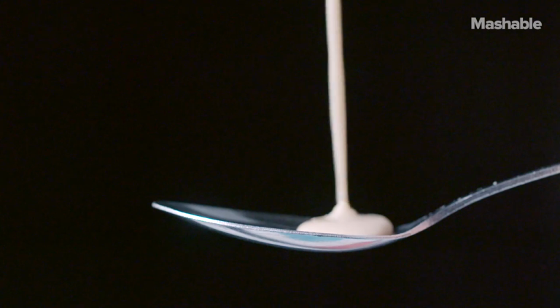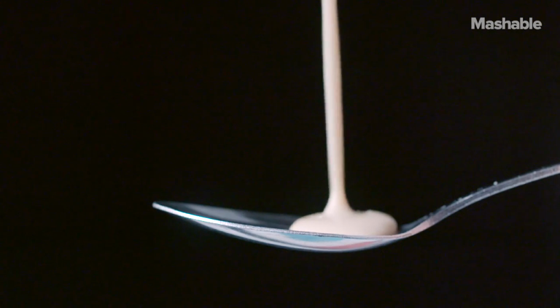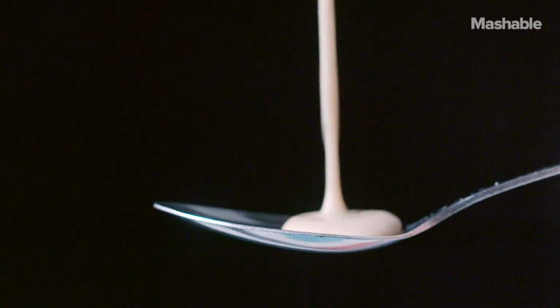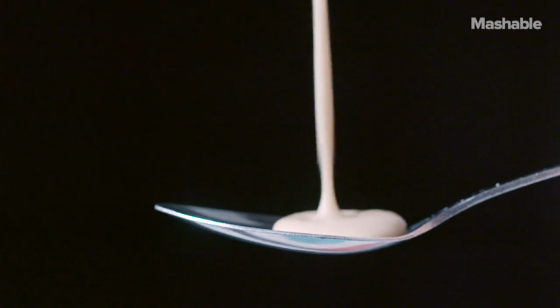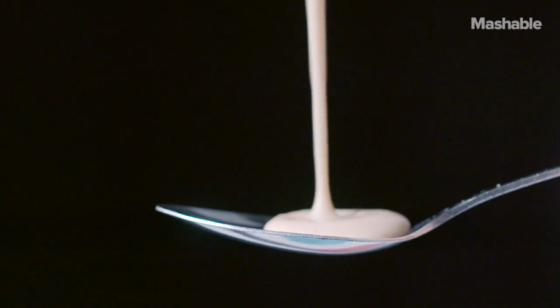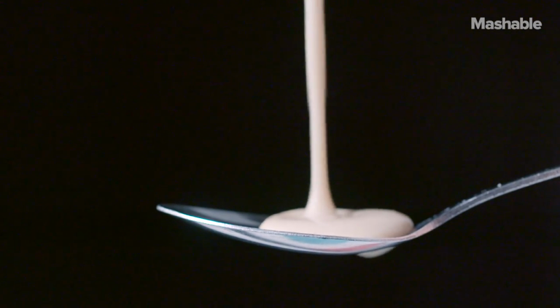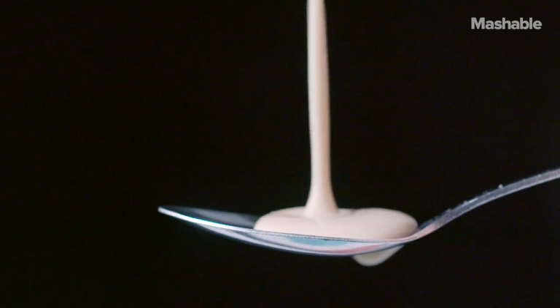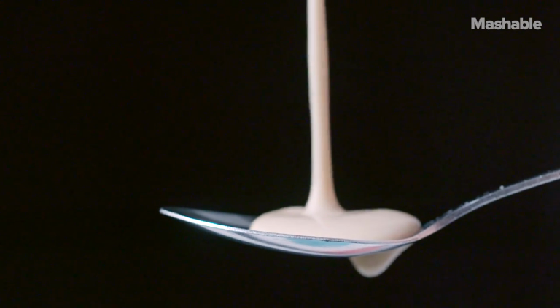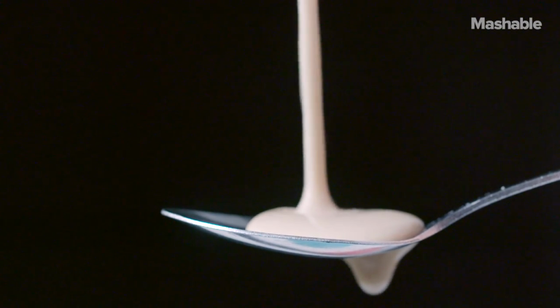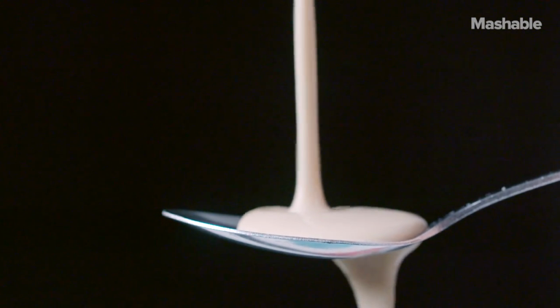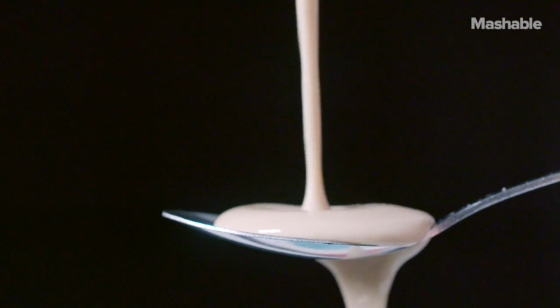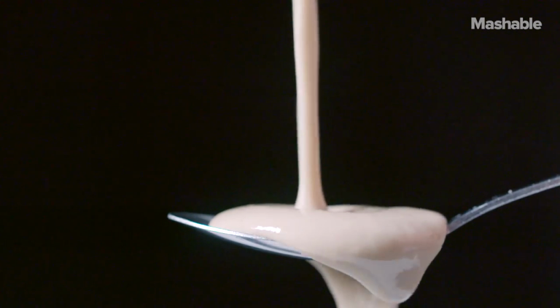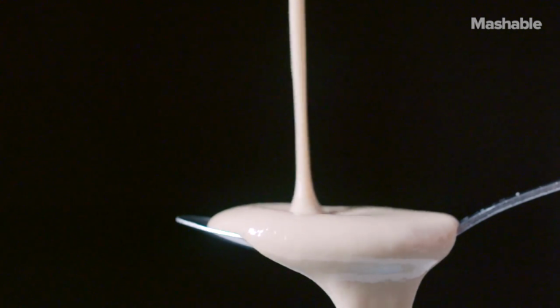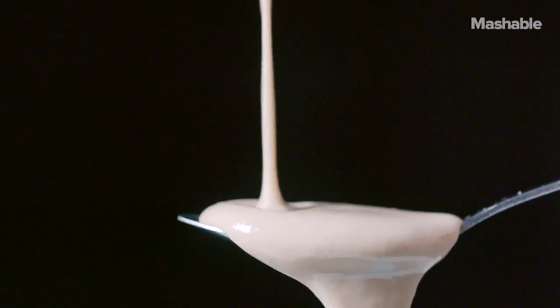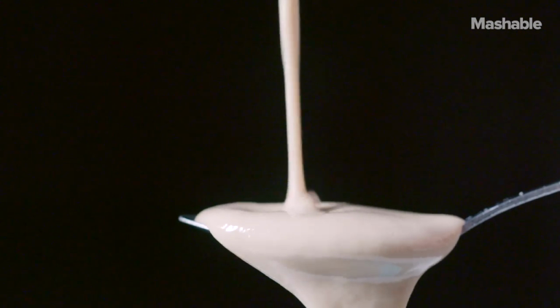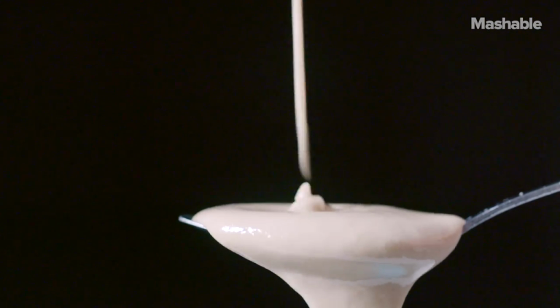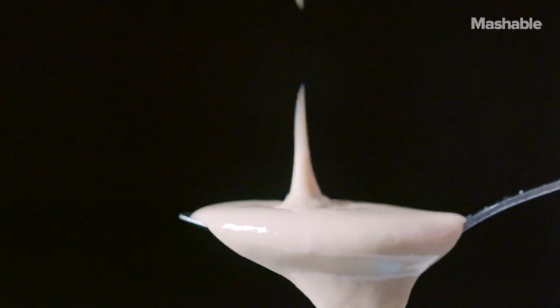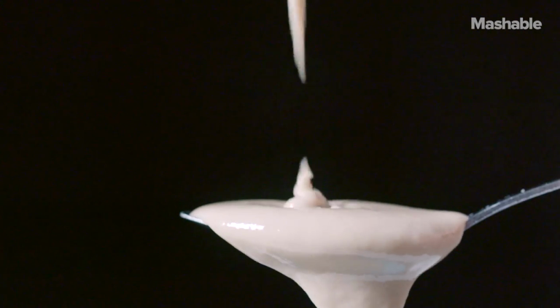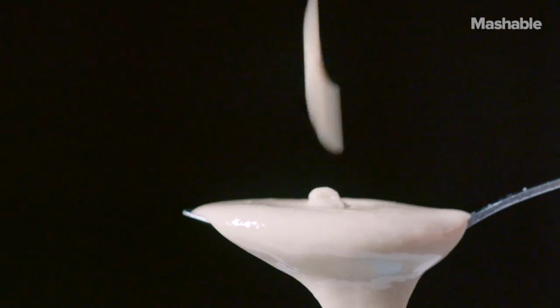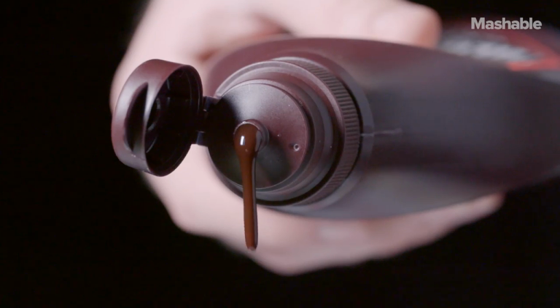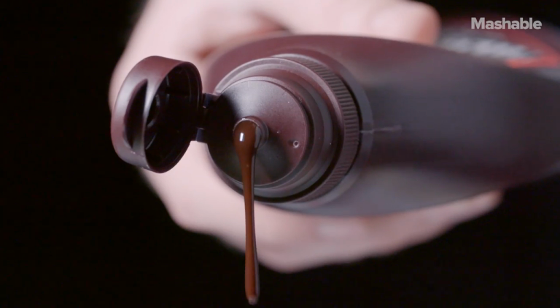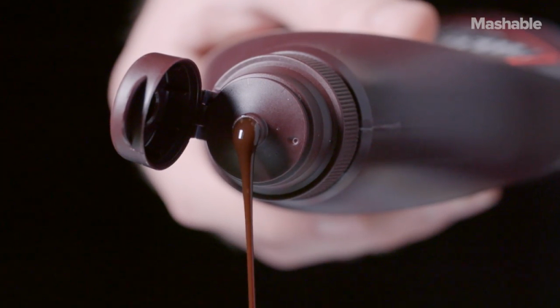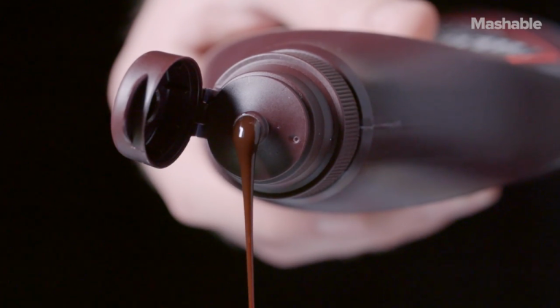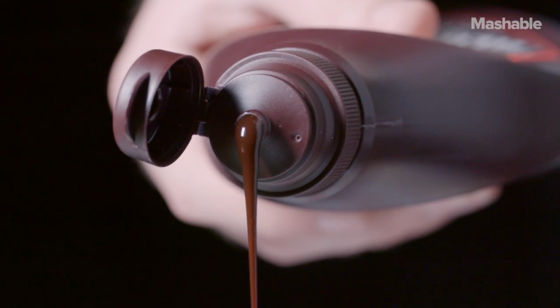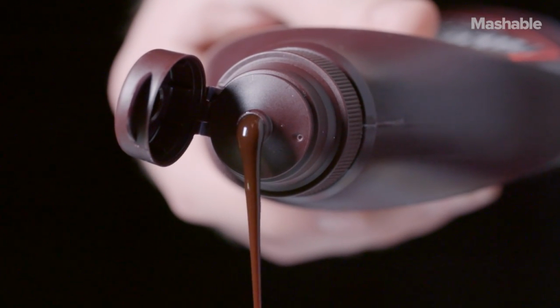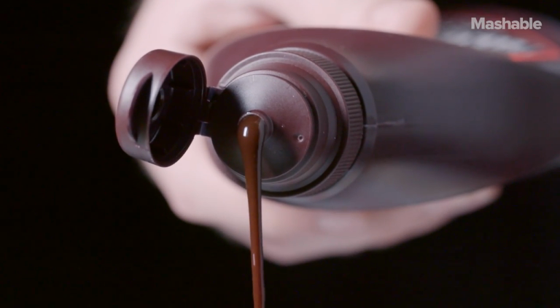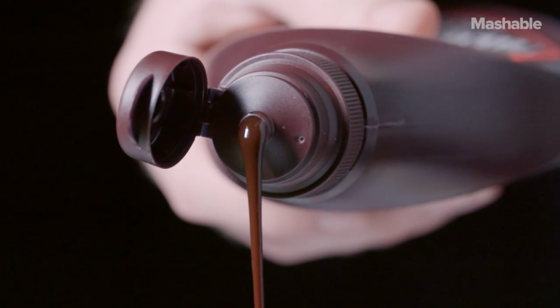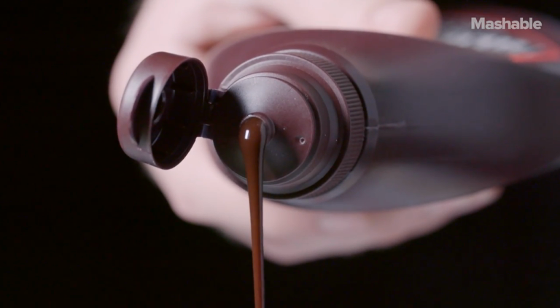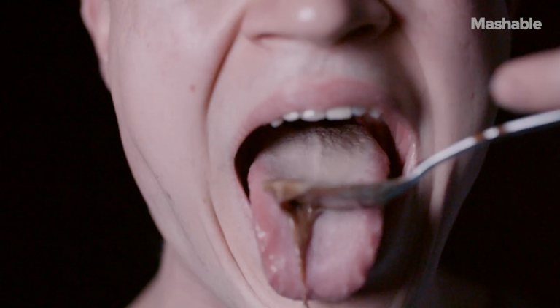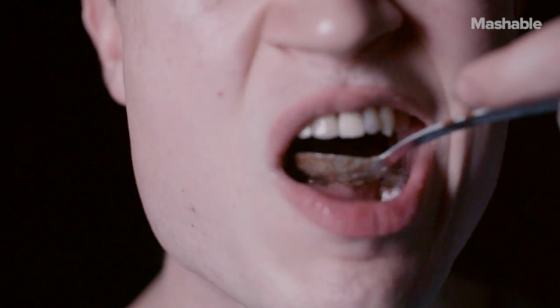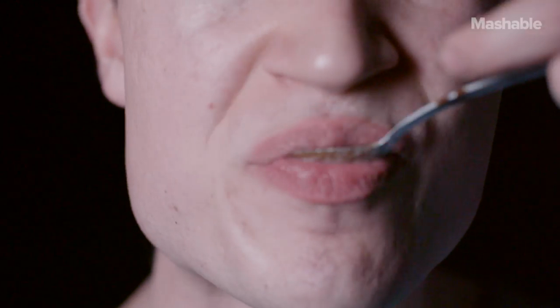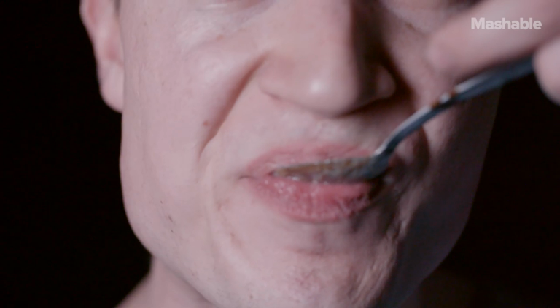I would start out by getting a heavyweight spoon, and you kind of want to lift it up slow so you don't get too much on the floor, and then you drizzle a little bit of the chocolate sauce on top and you just stick it right in your mouth.